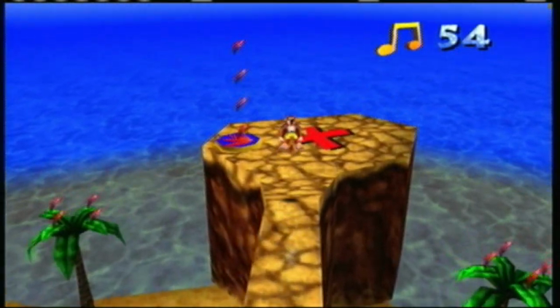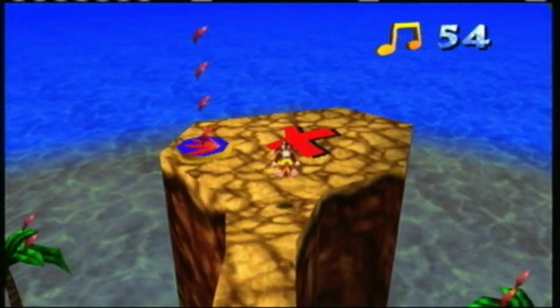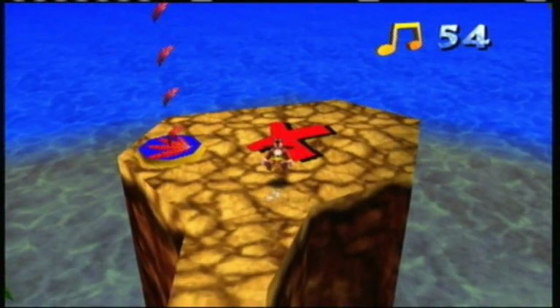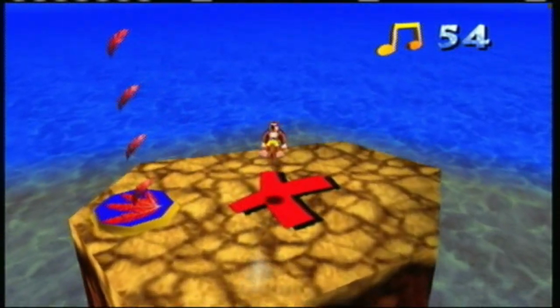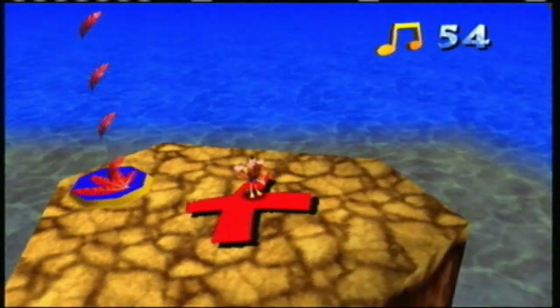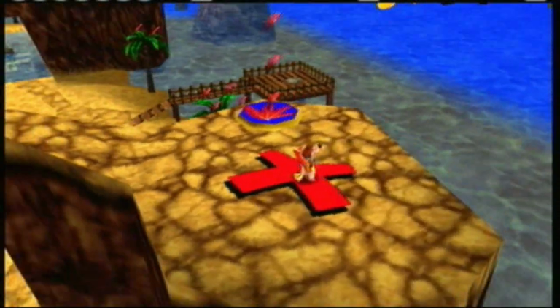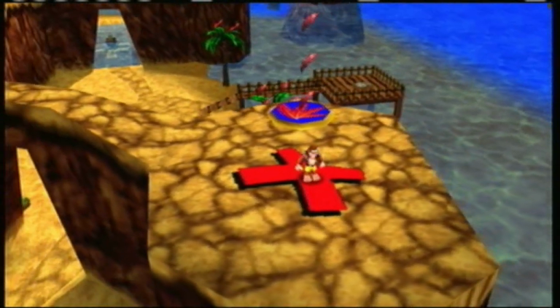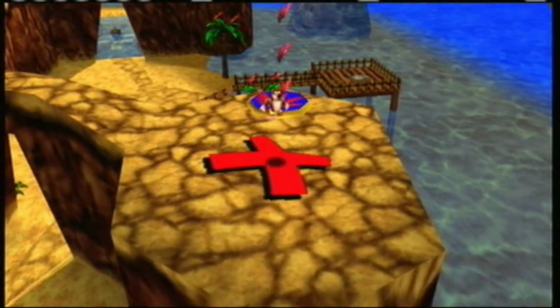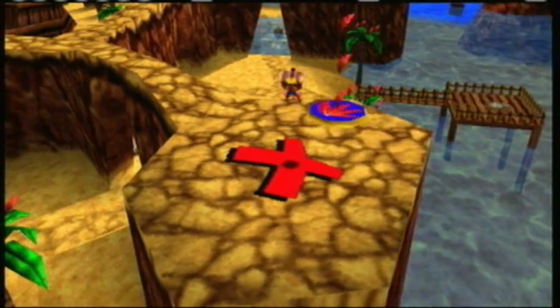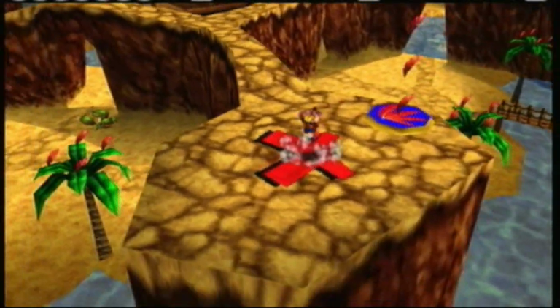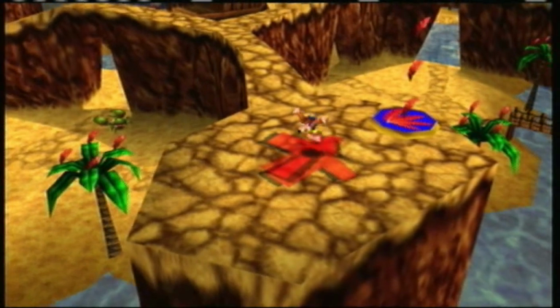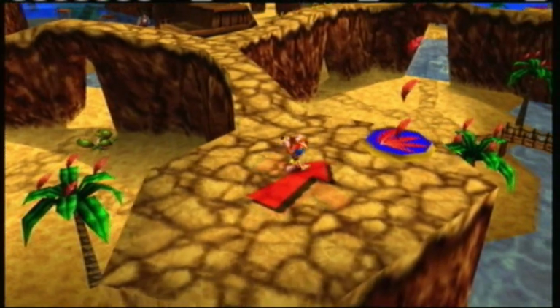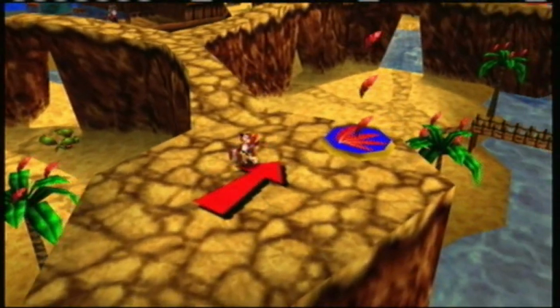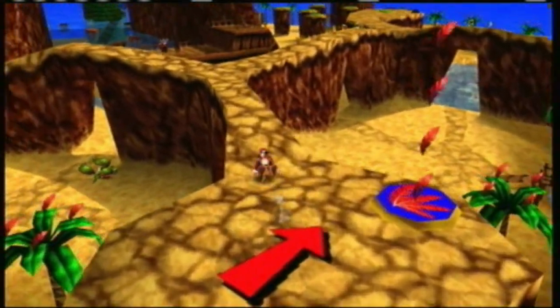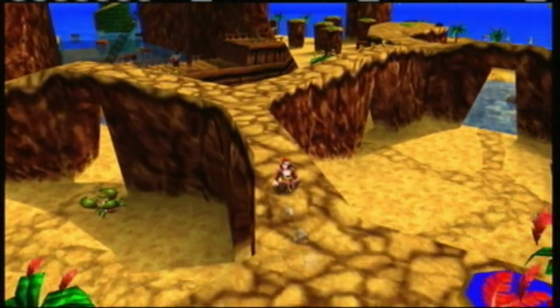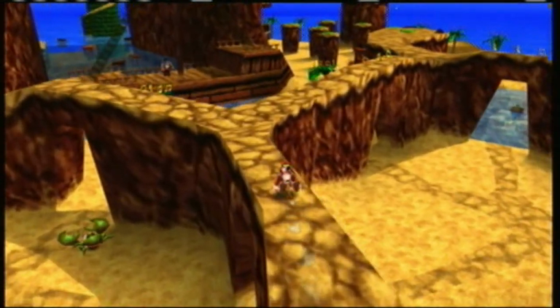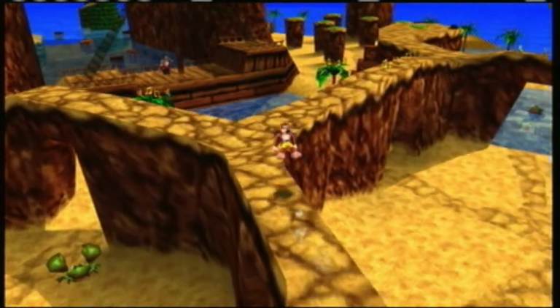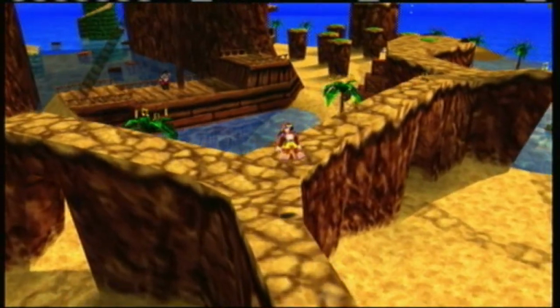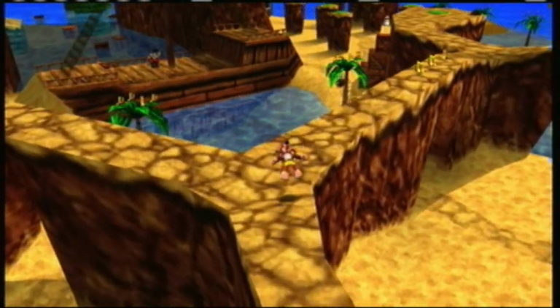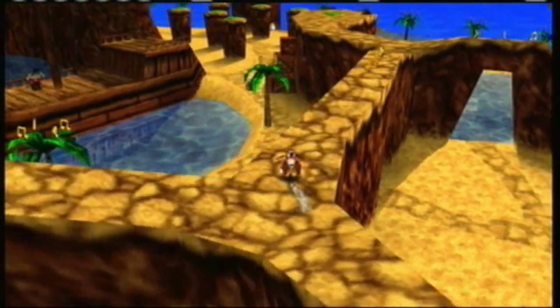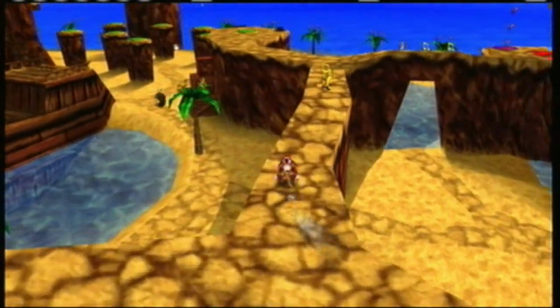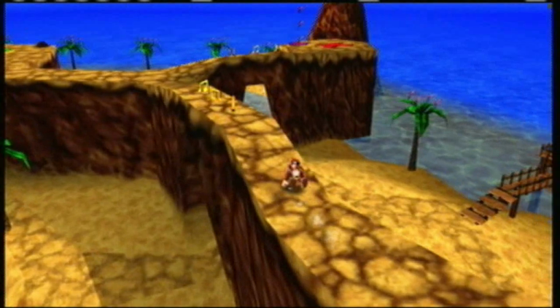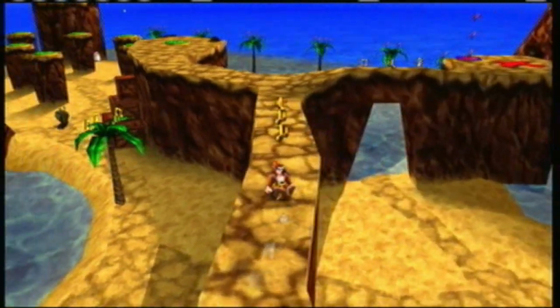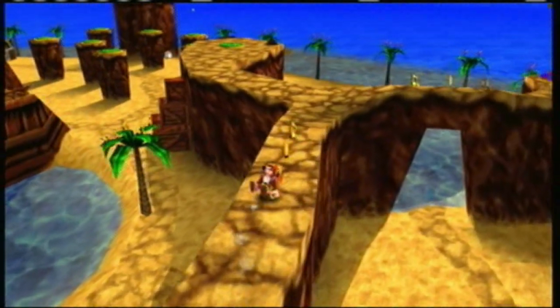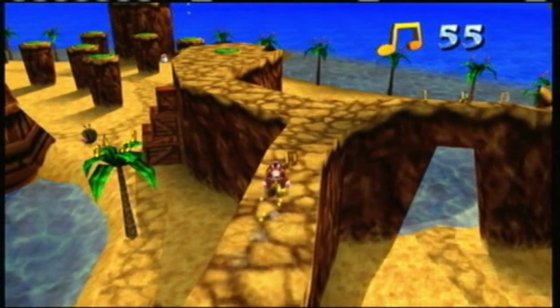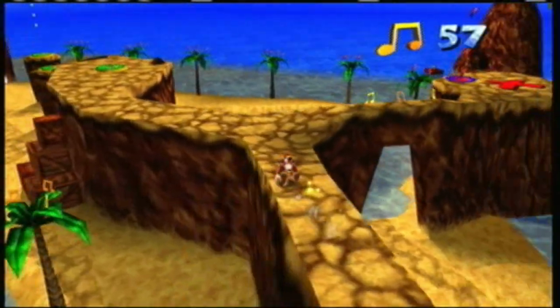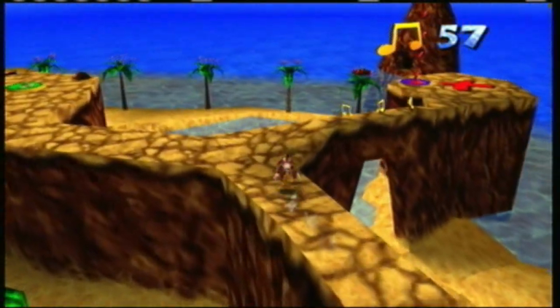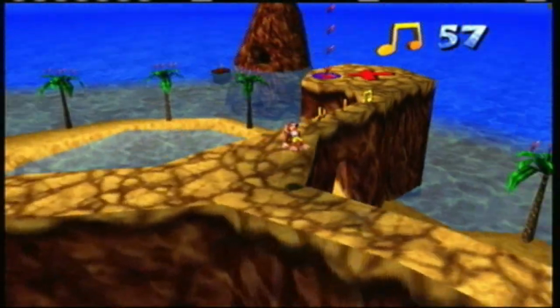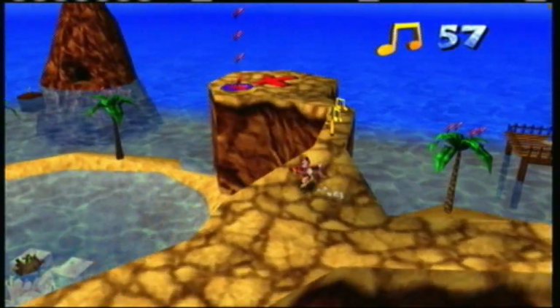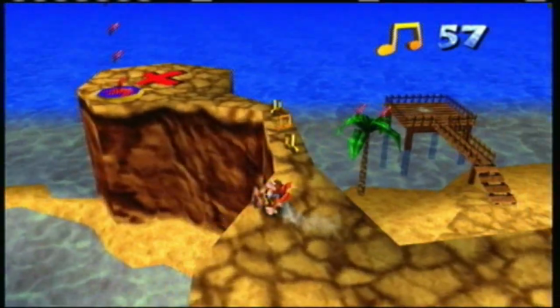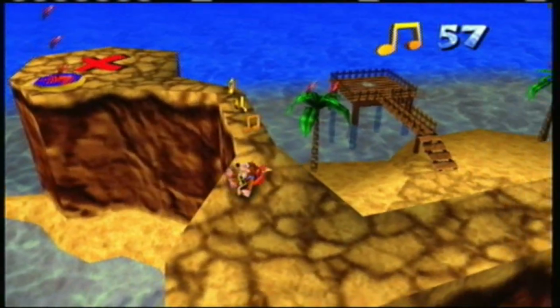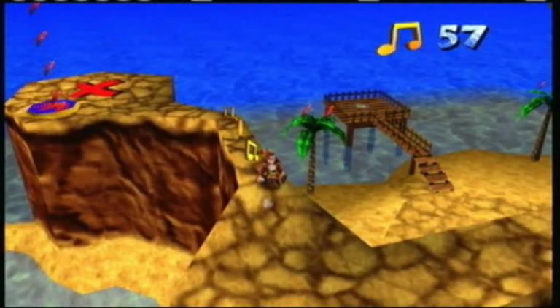You can essentially get all the notes and everything in a circle order. It's not a confusing level — it's just managing to get everything that's the trick. I'm not gonna forget those notes on the trees. When I have to come back and do that hippo stuff, I'll get them then.